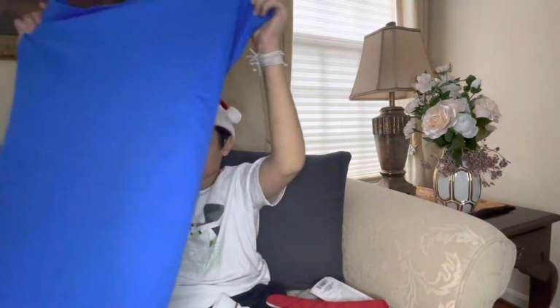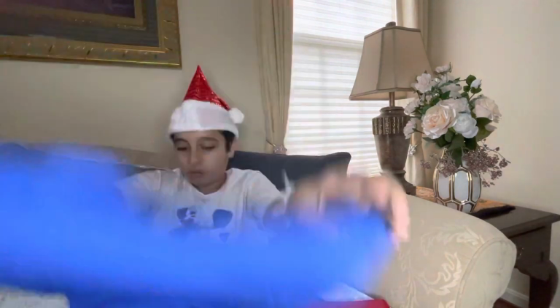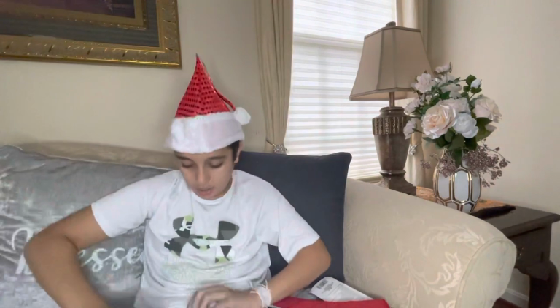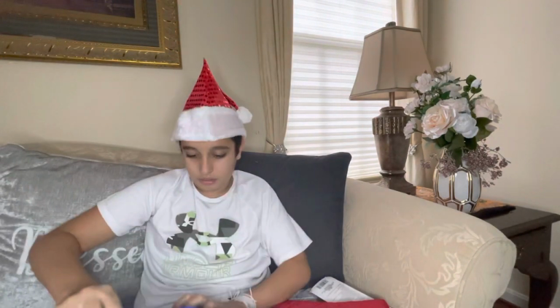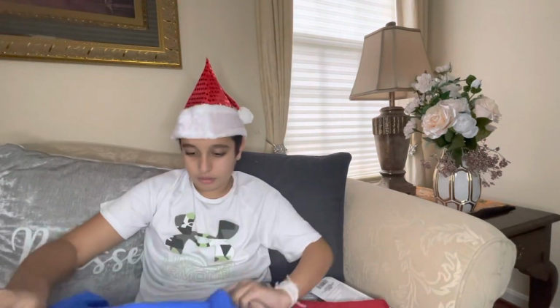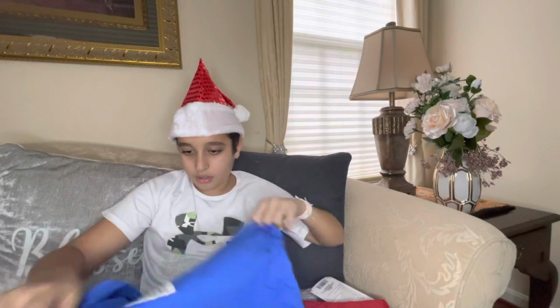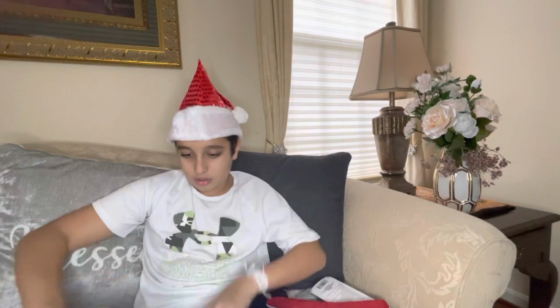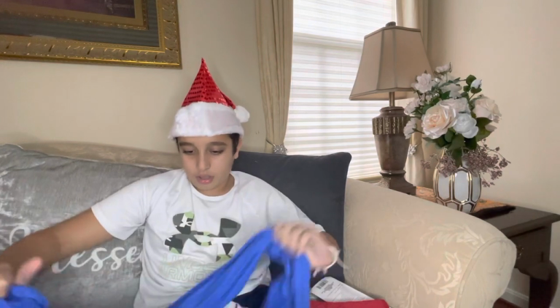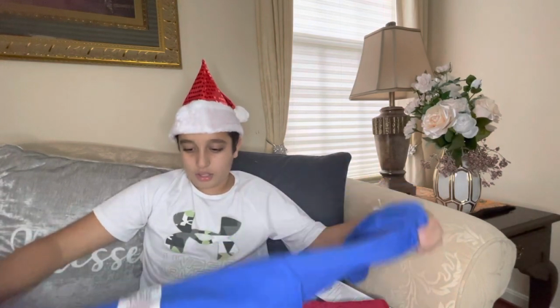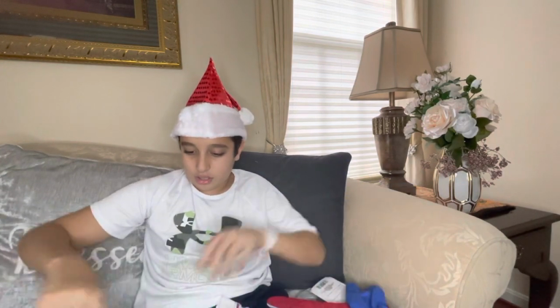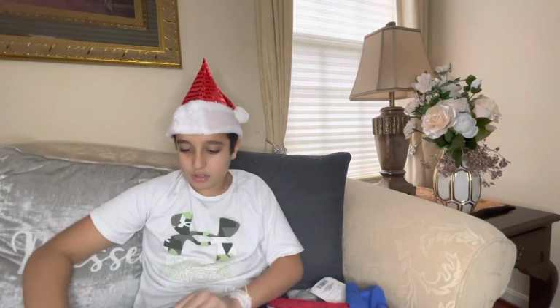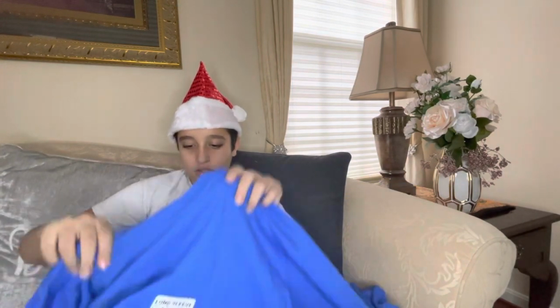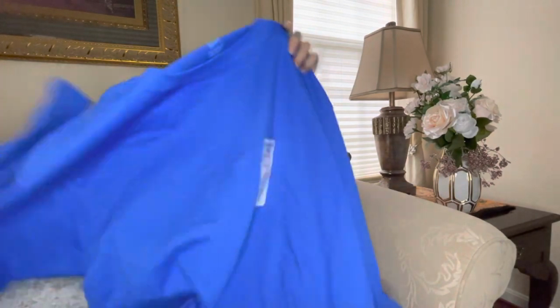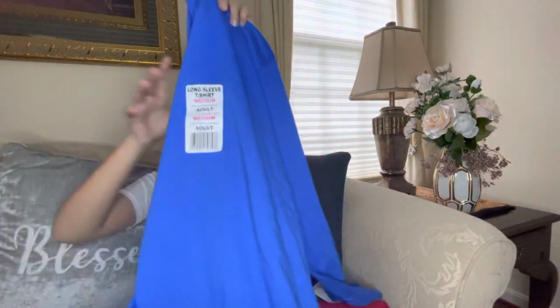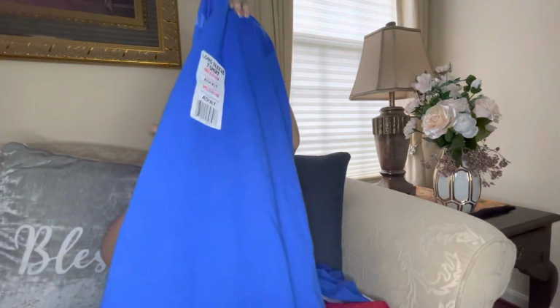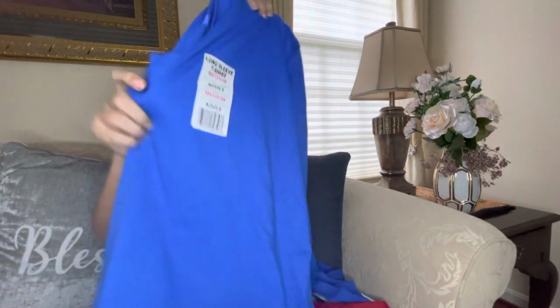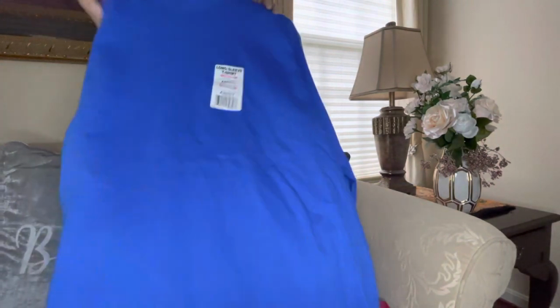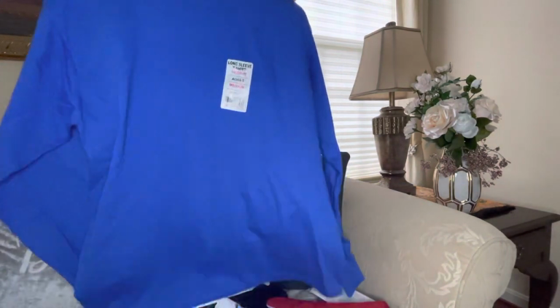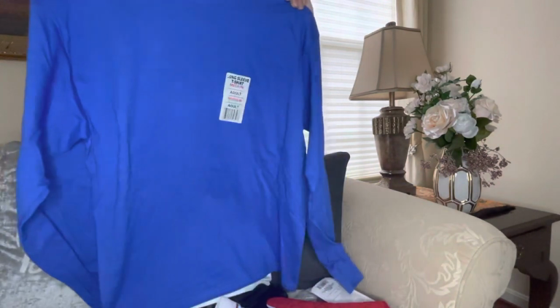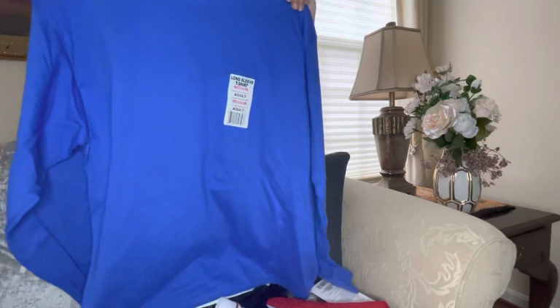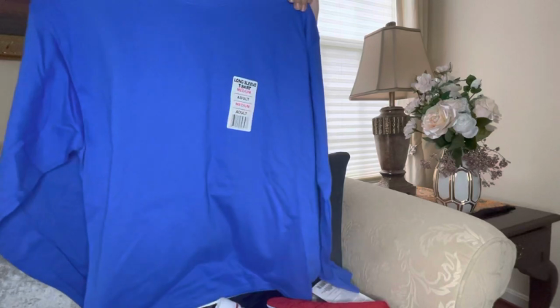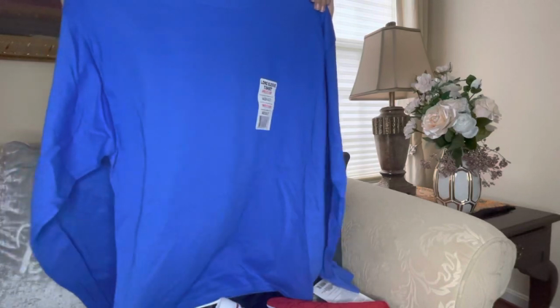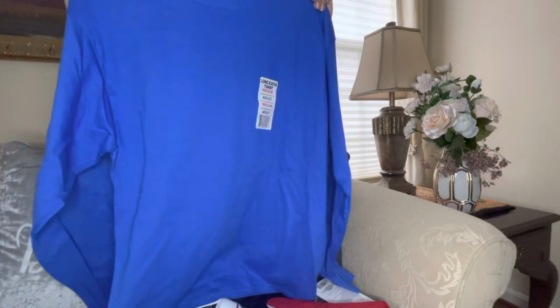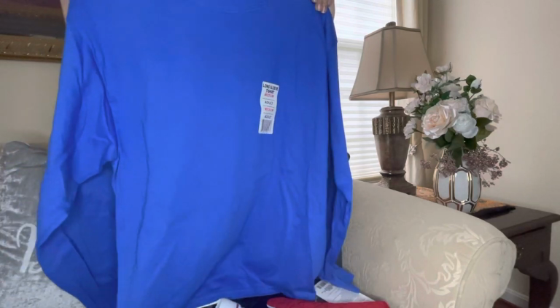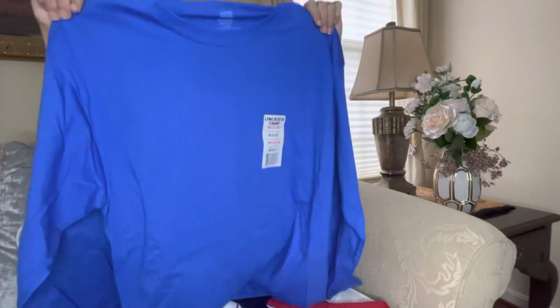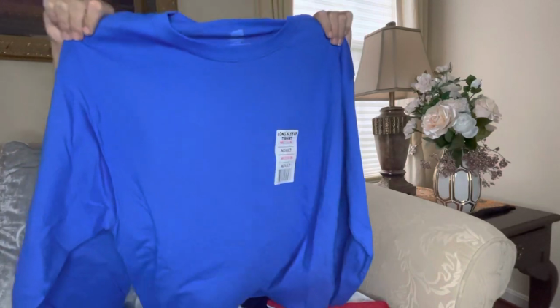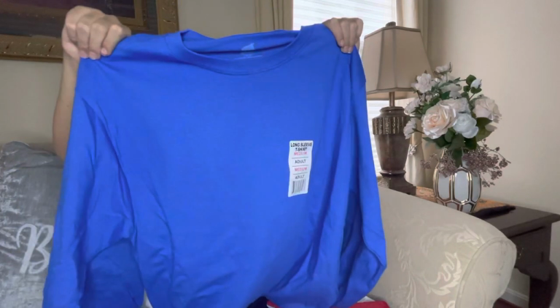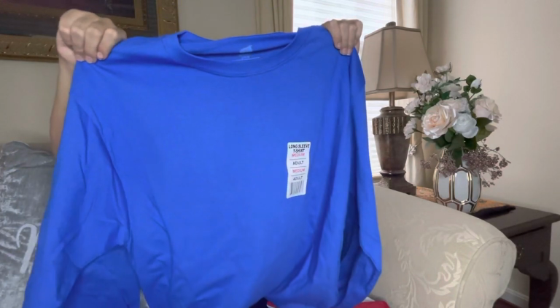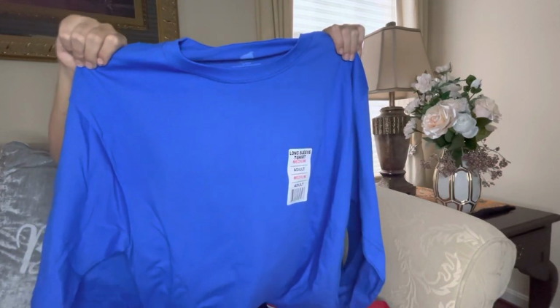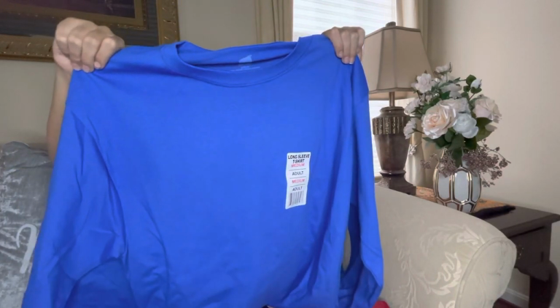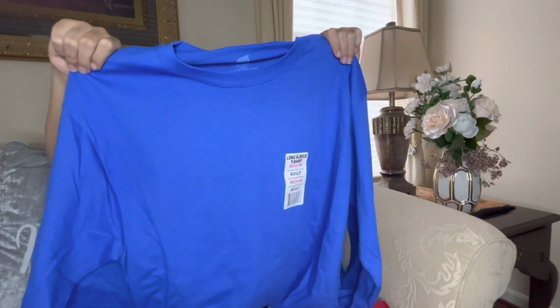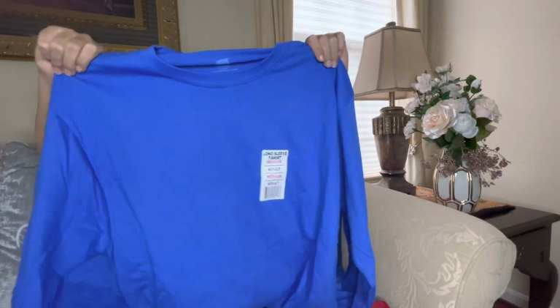We have a men's long sleeve t-shirt for one dollar.